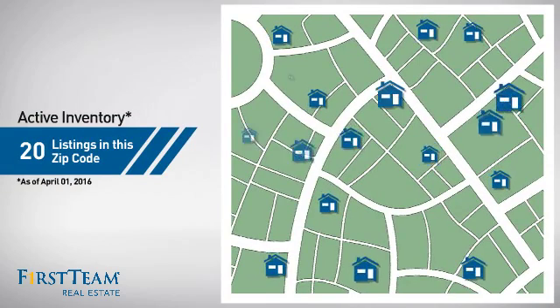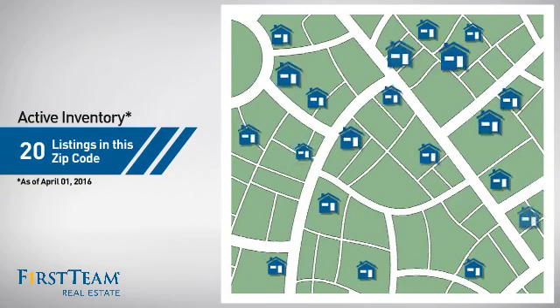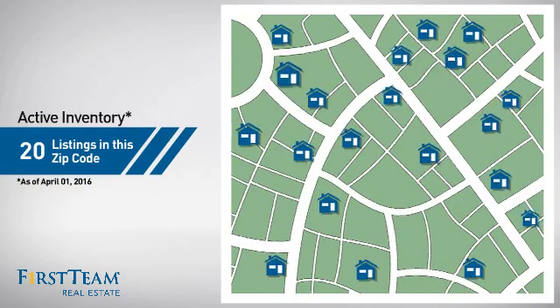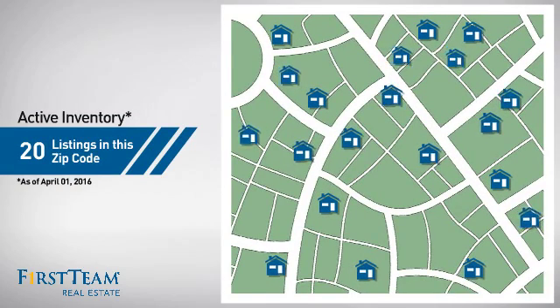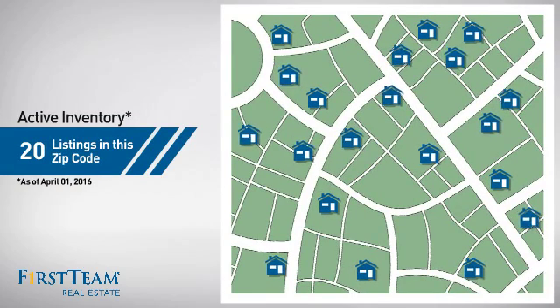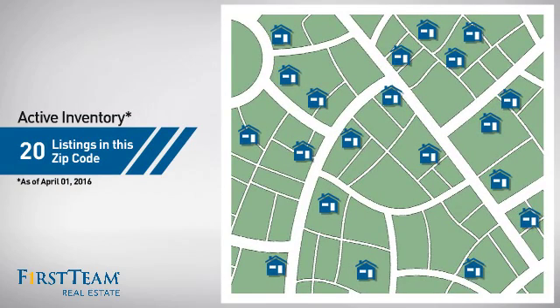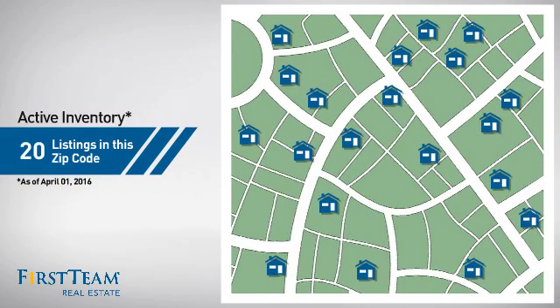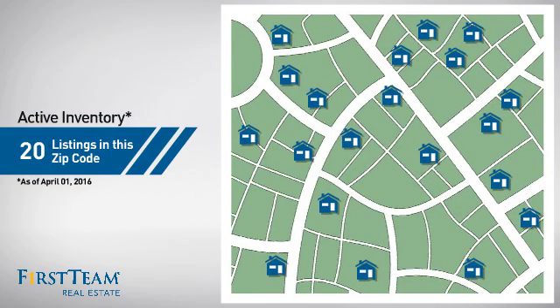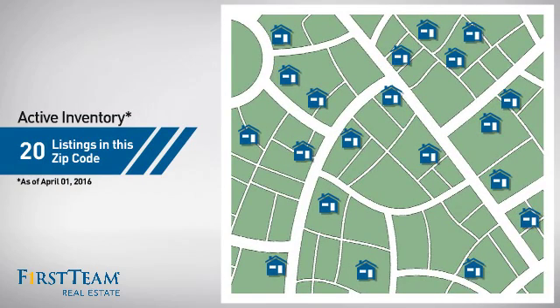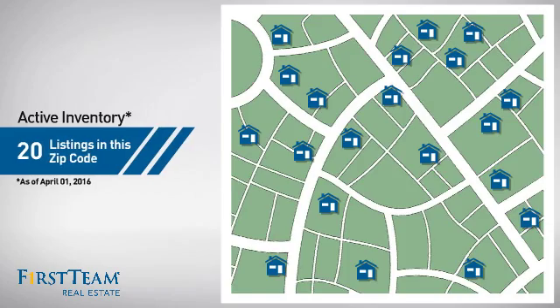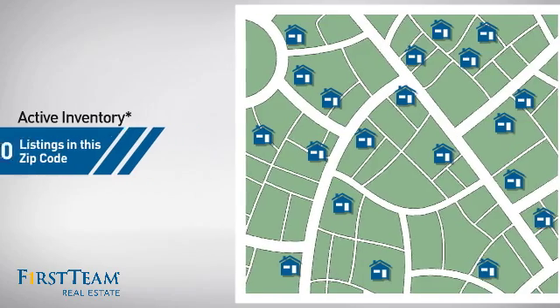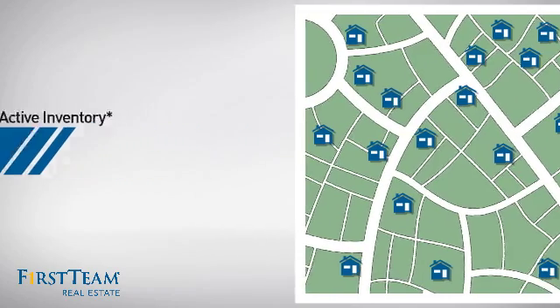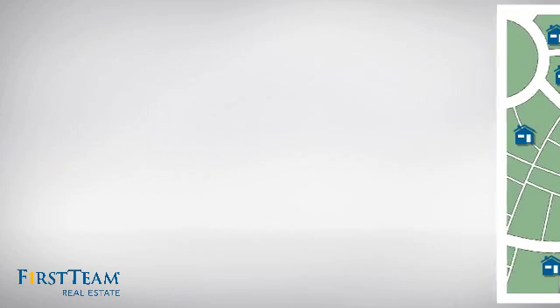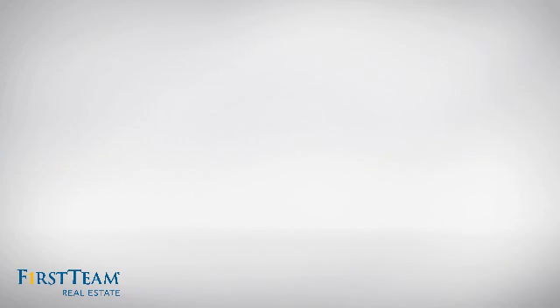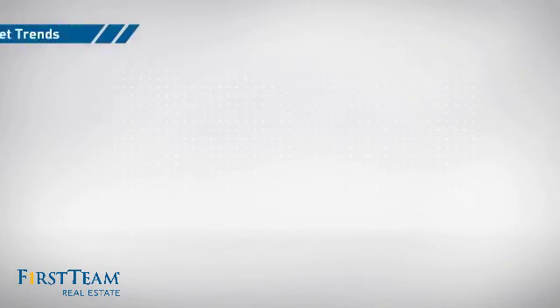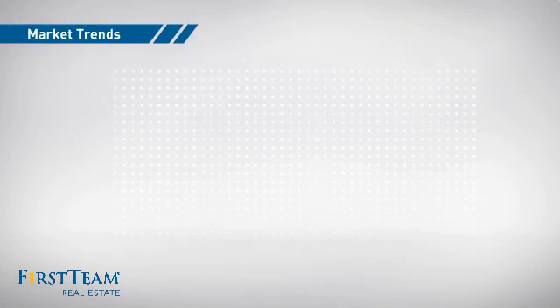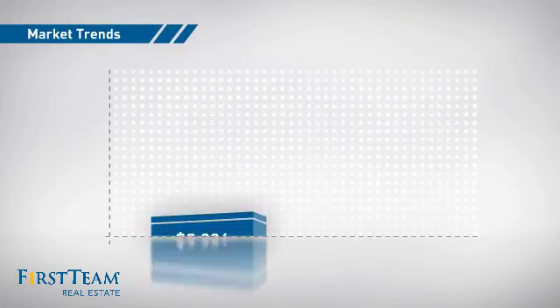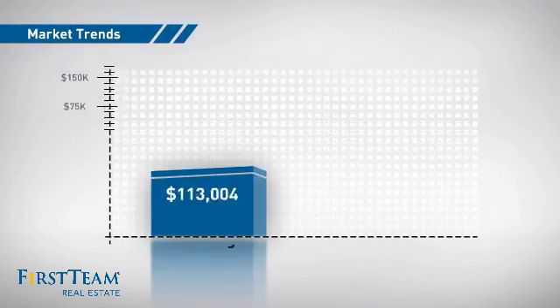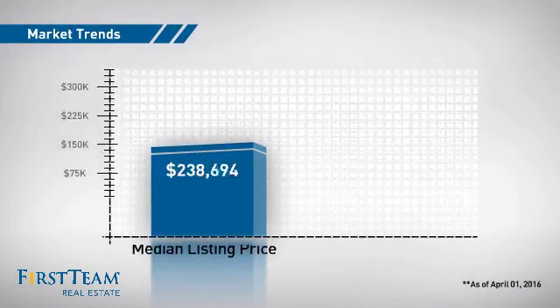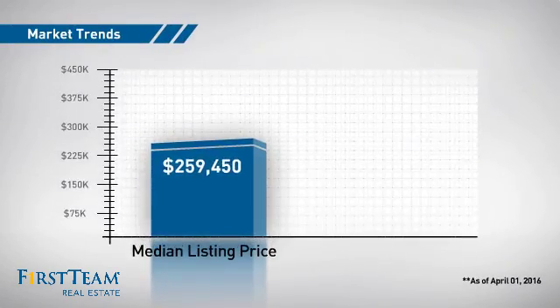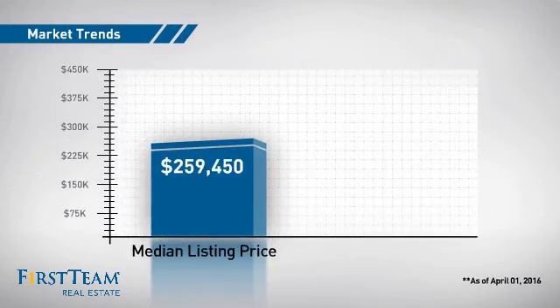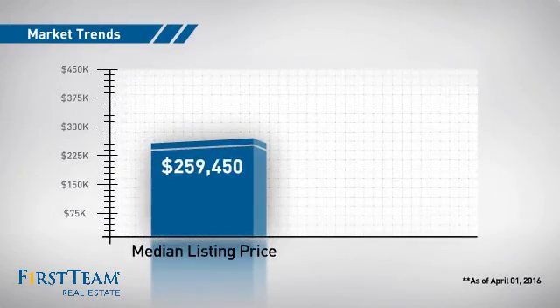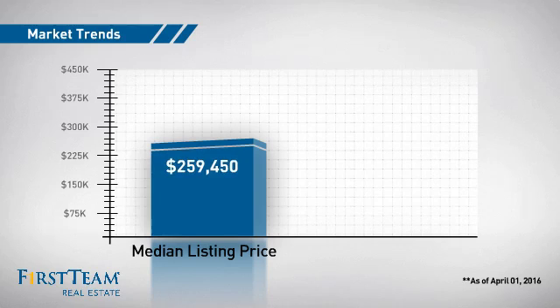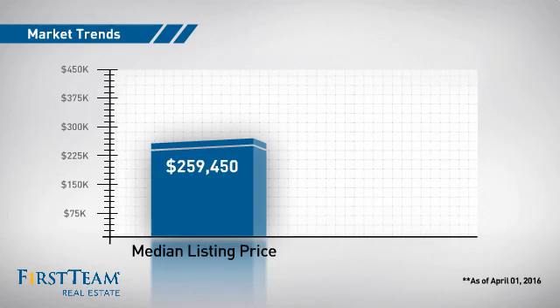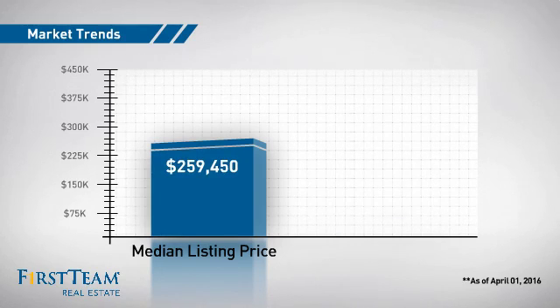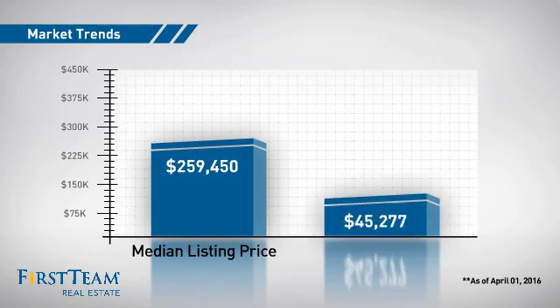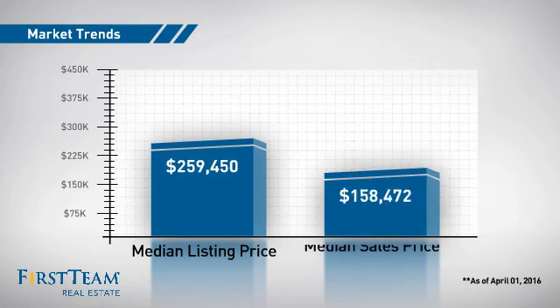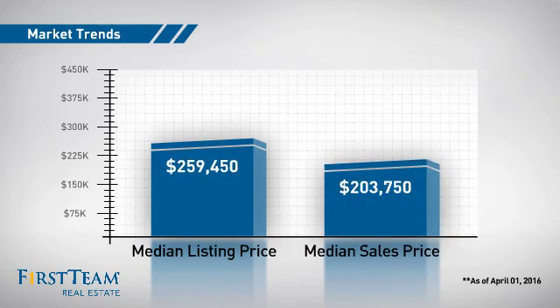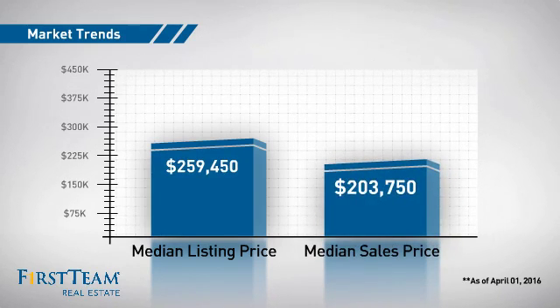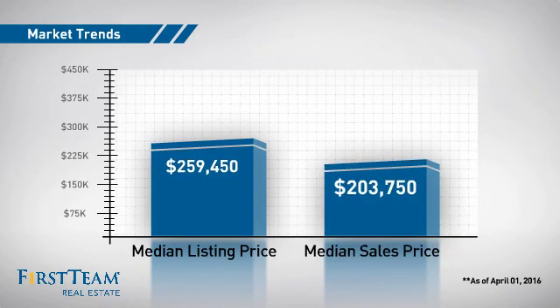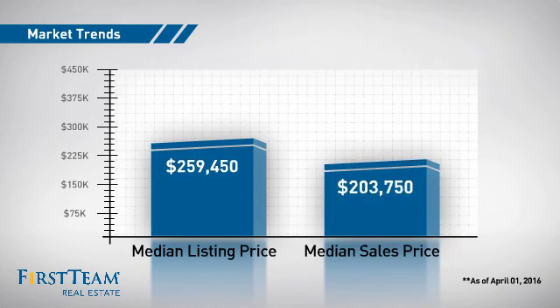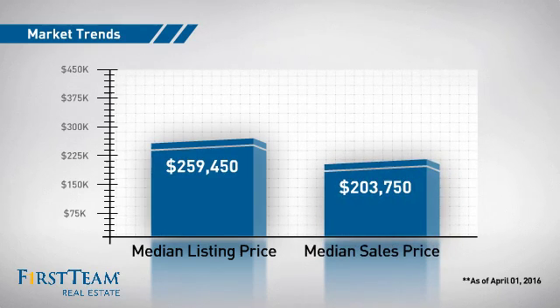There are now 20 homes on the market within this zip code, with a median list price of just under $260,000 and a median sale price of just over $200,000.